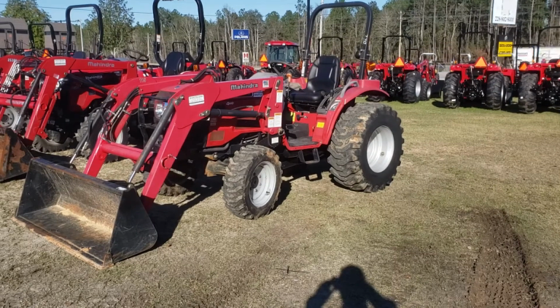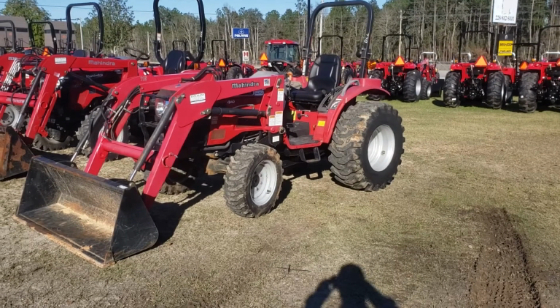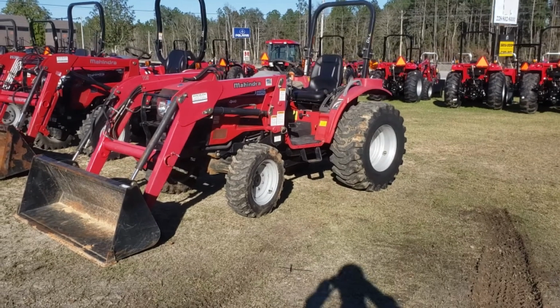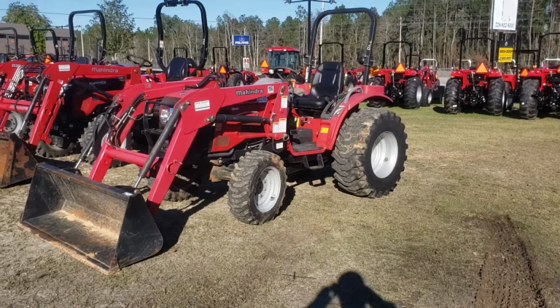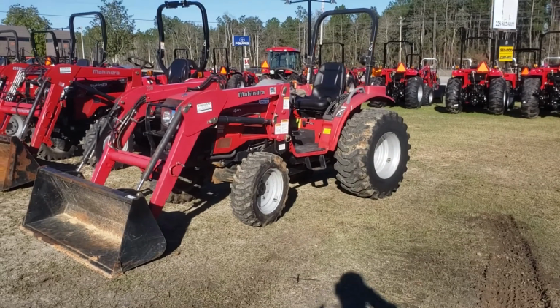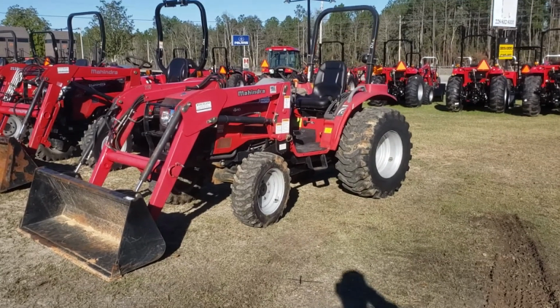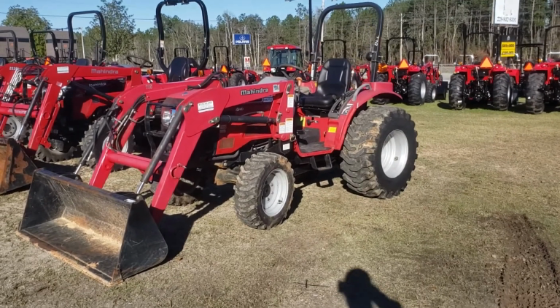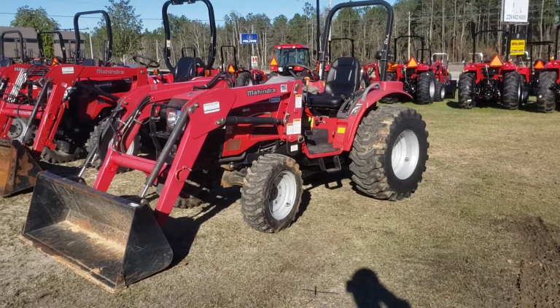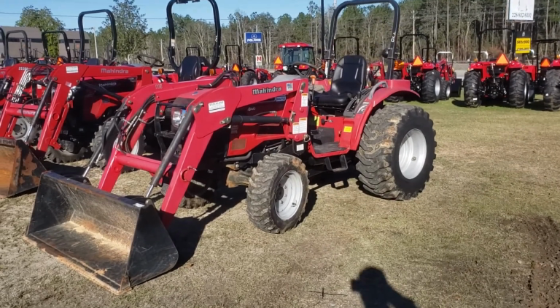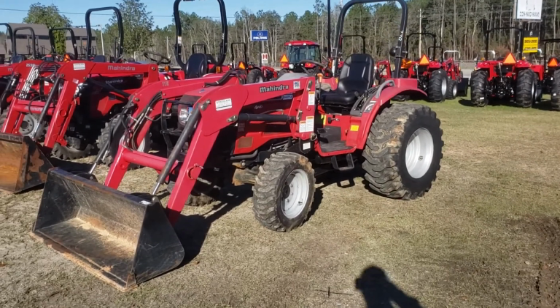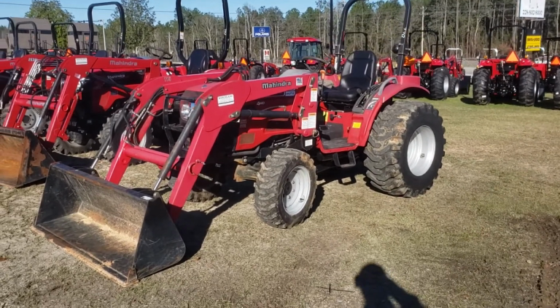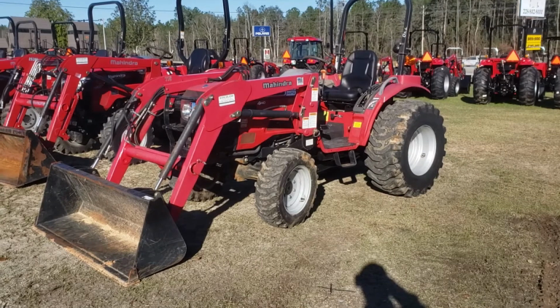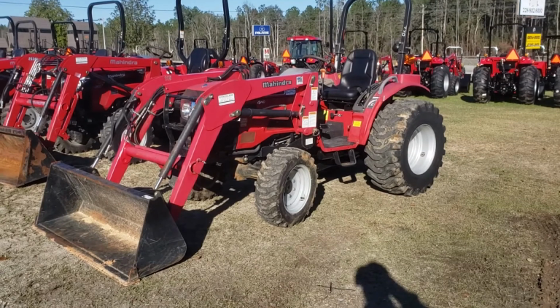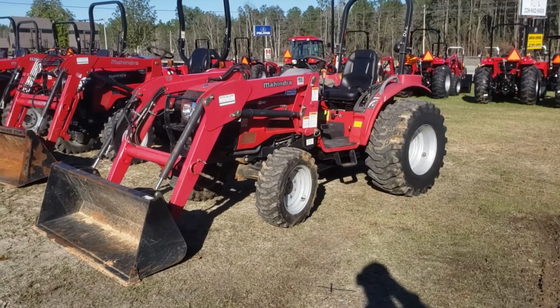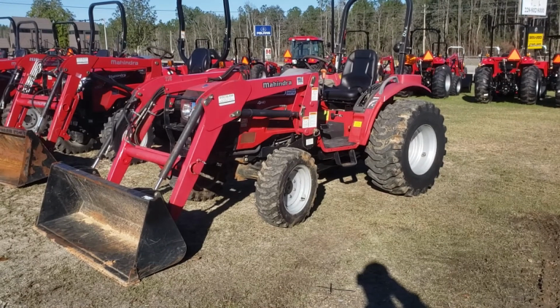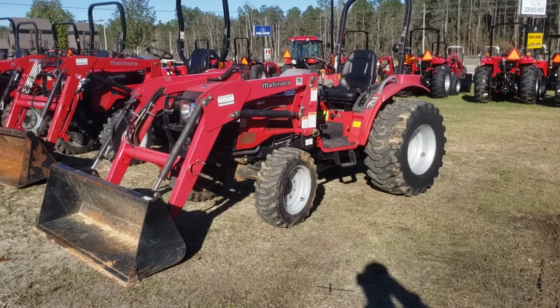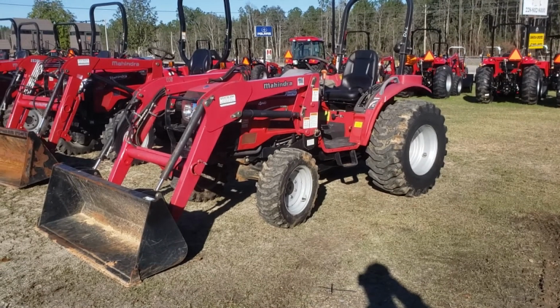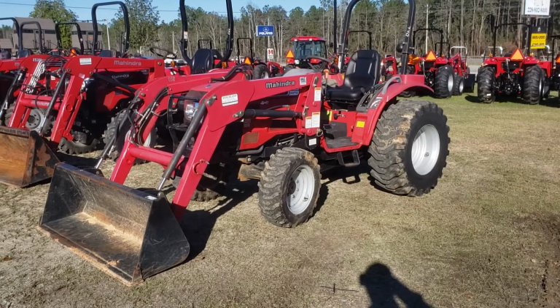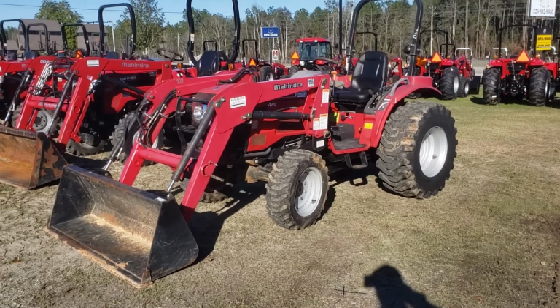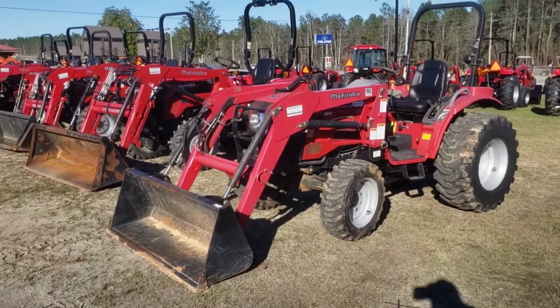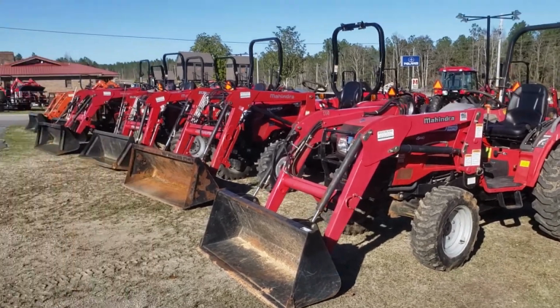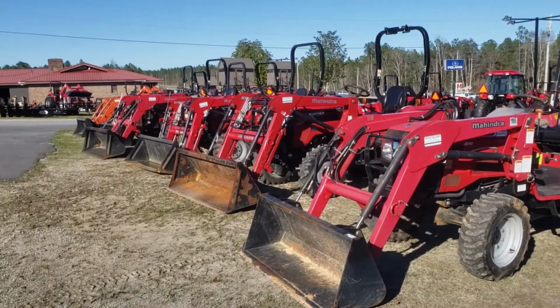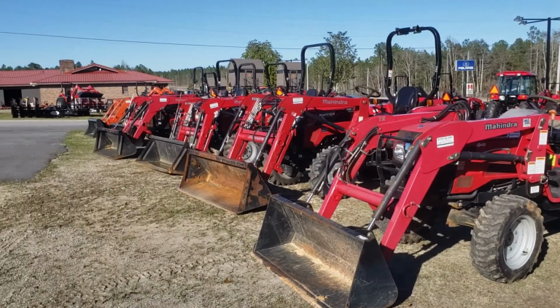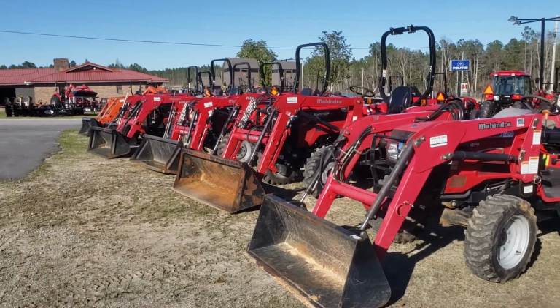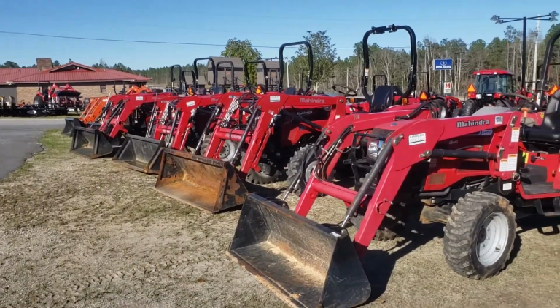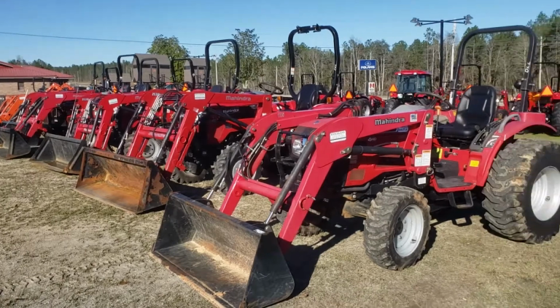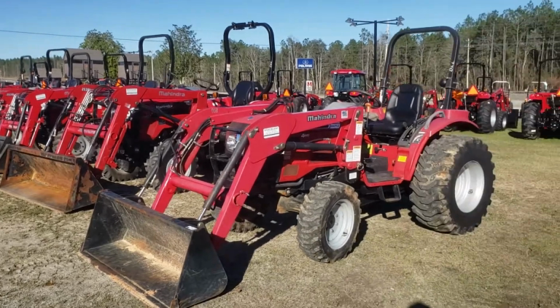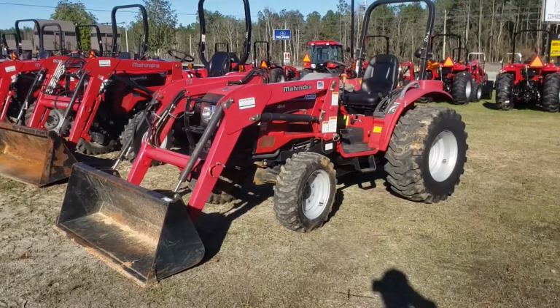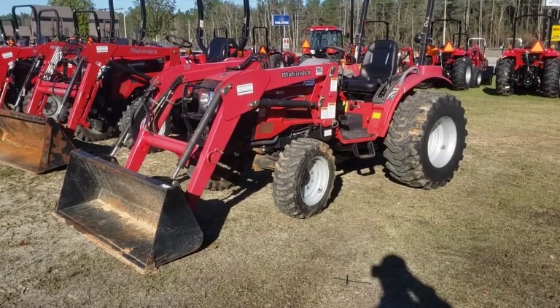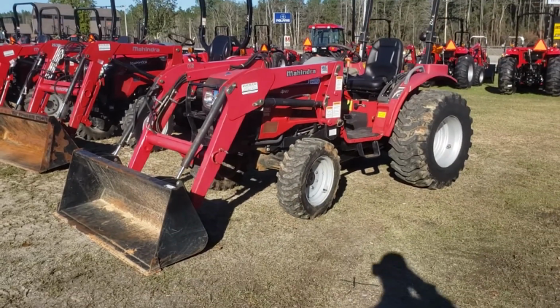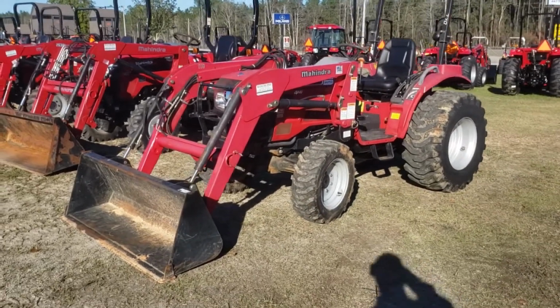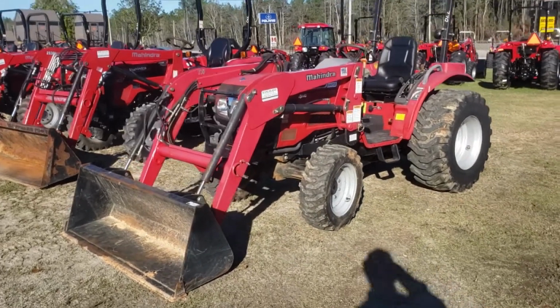Hi folks, Buford here at Ranch Land Tractor and ATV. We just got a bunch of used tractors in, so lots of pre-owned inventory for you to come check out. Let's start right here.